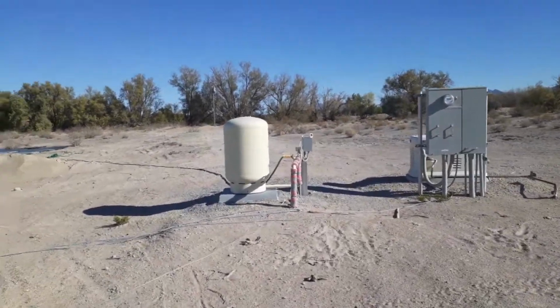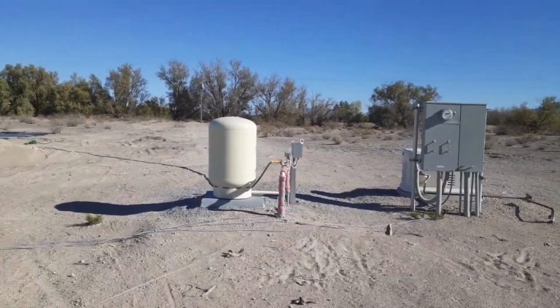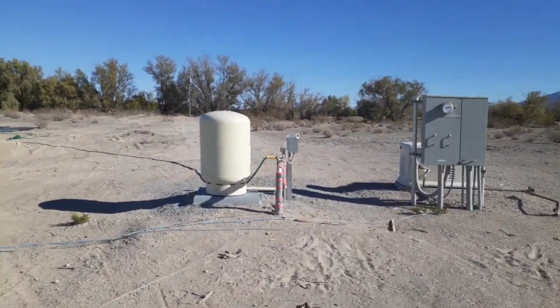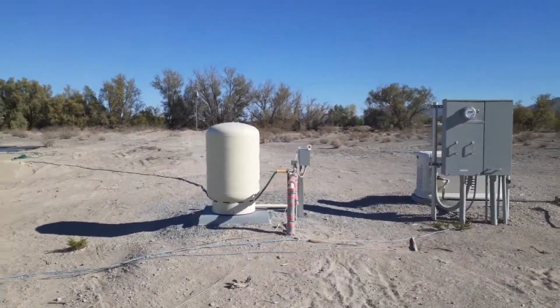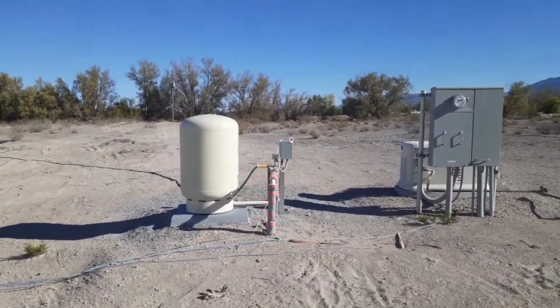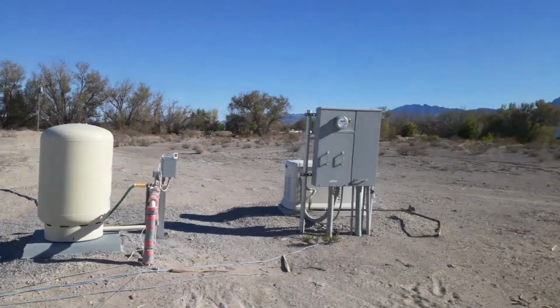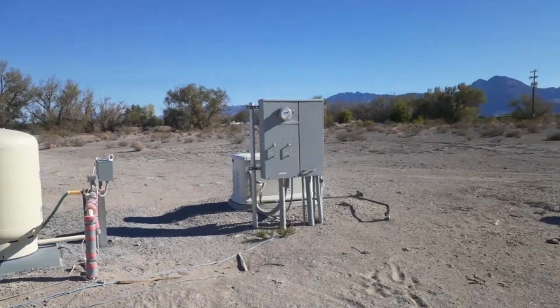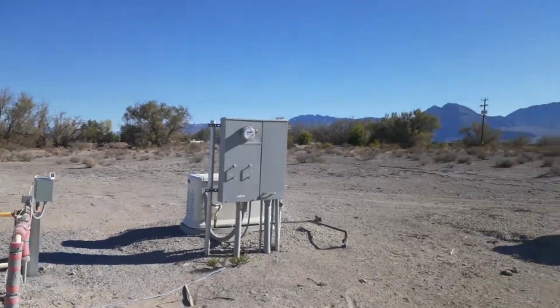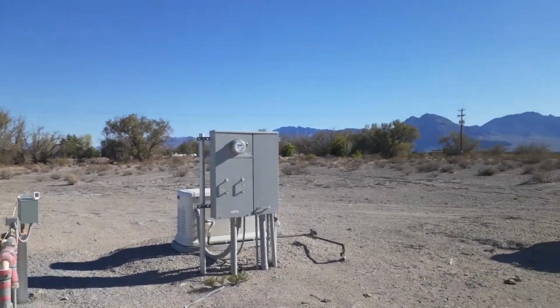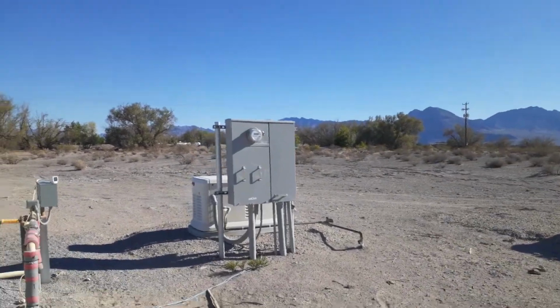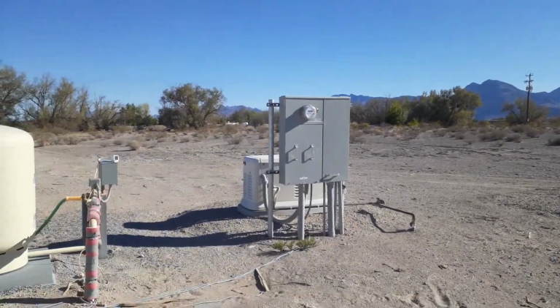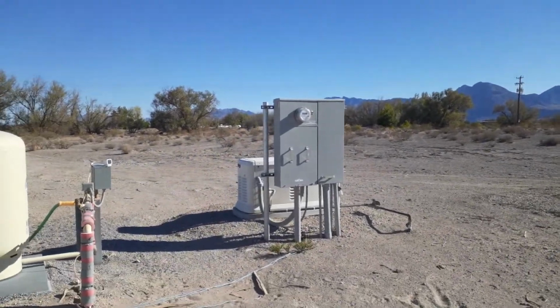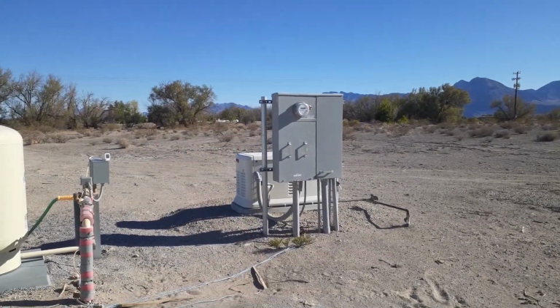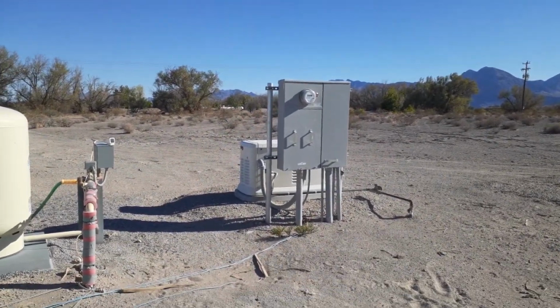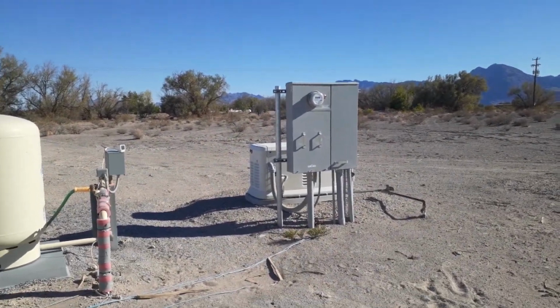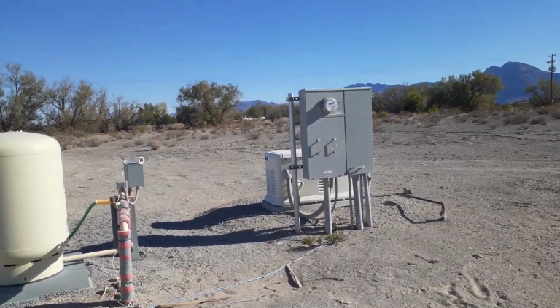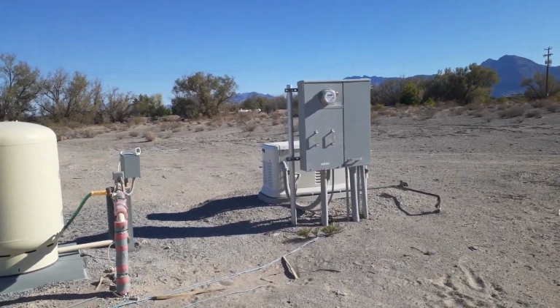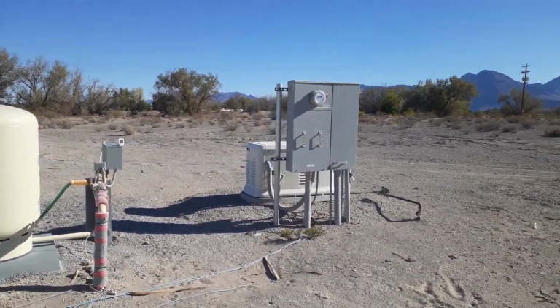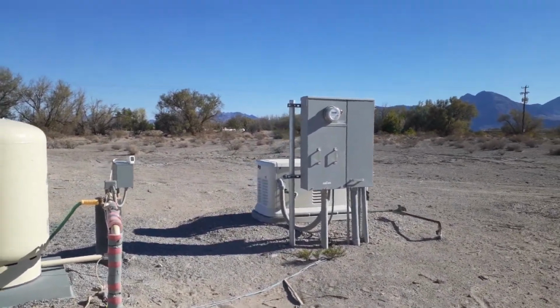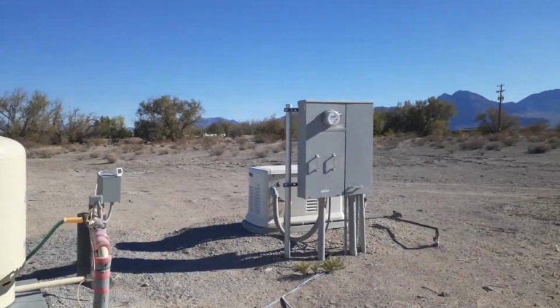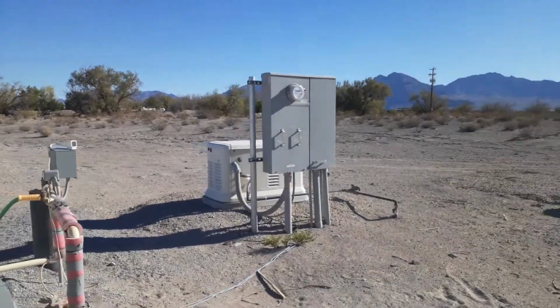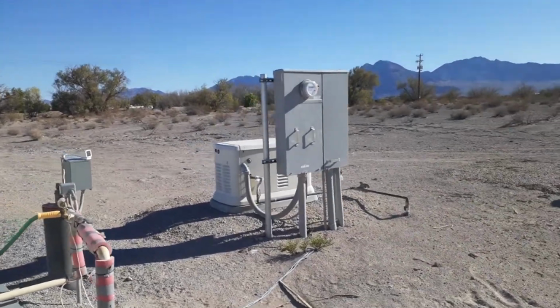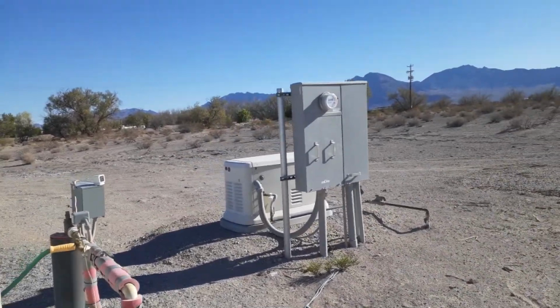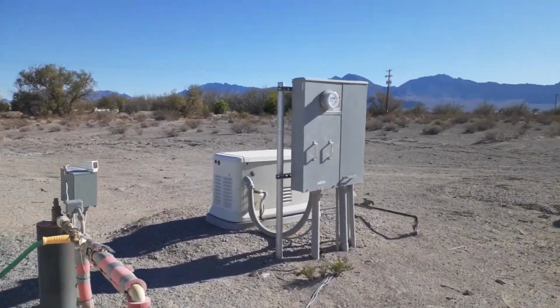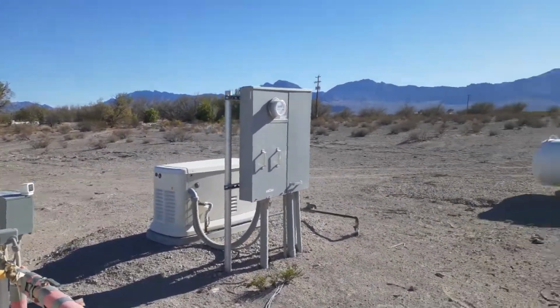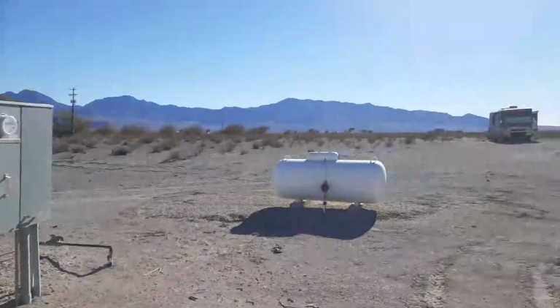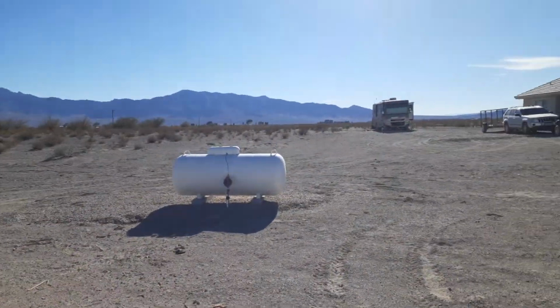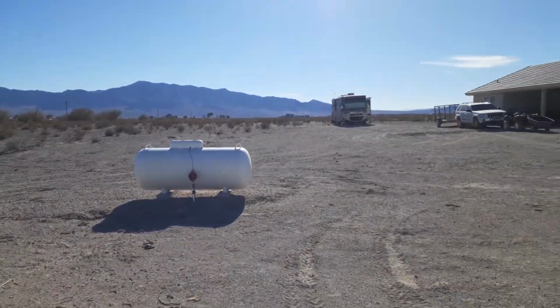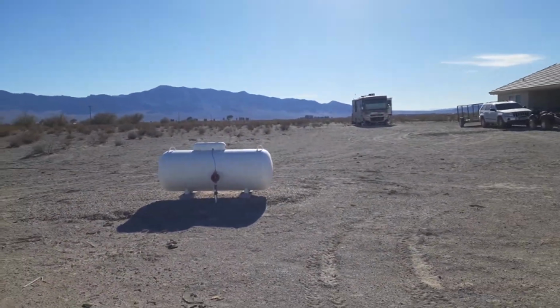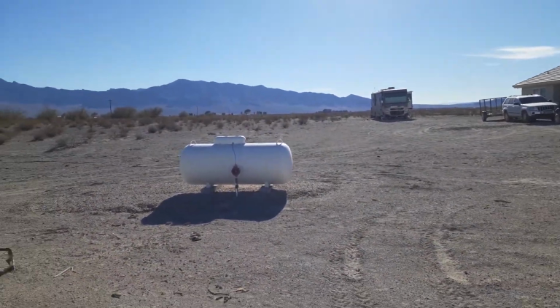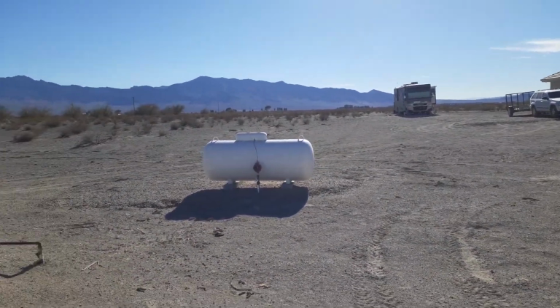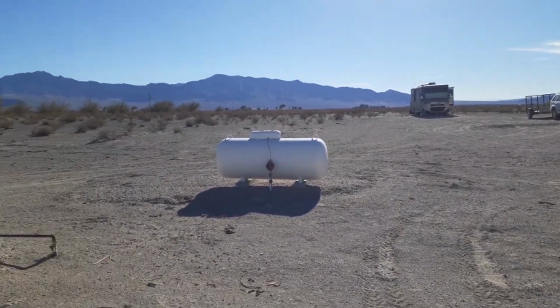There's the well head. There's the electric panel. There's the Generac generator behind that — a 24 kVA generator with a 250 gallon tank over there.